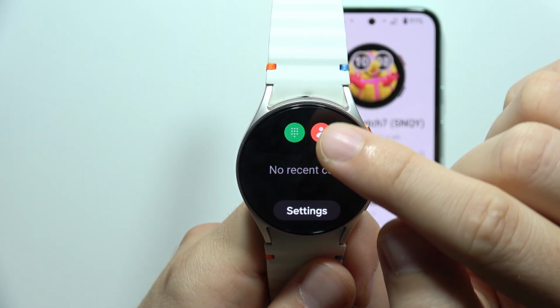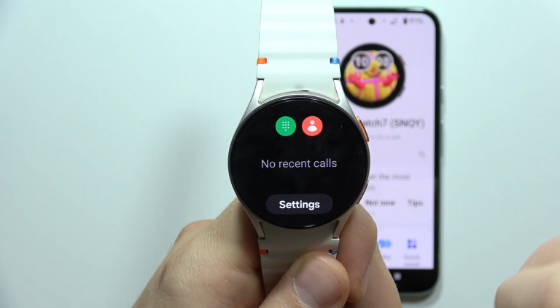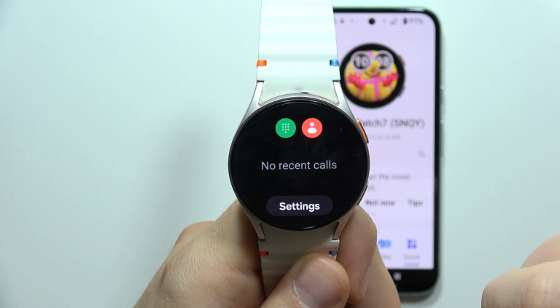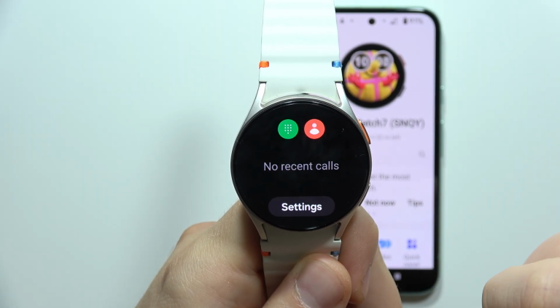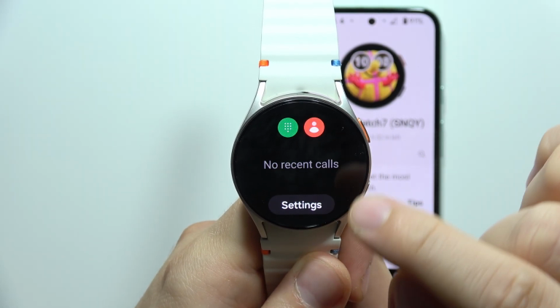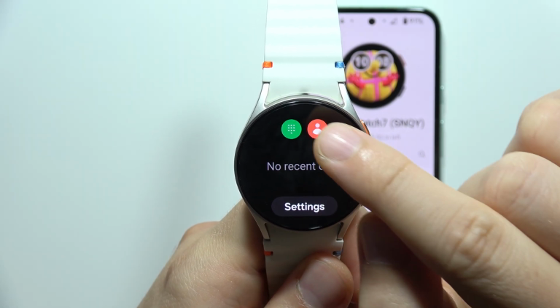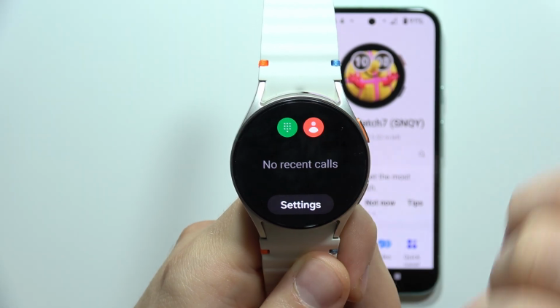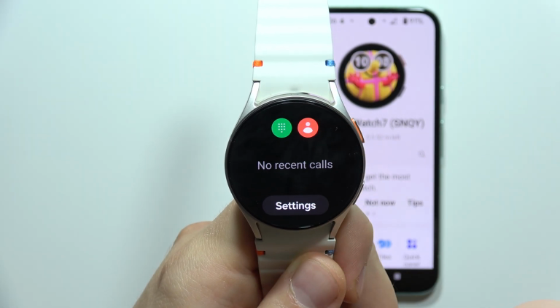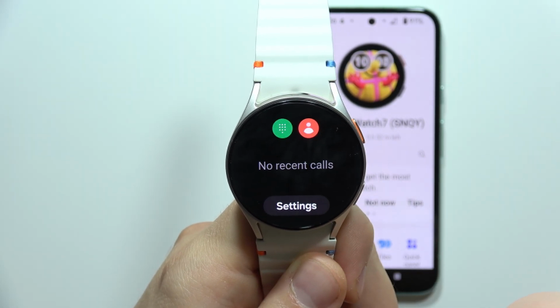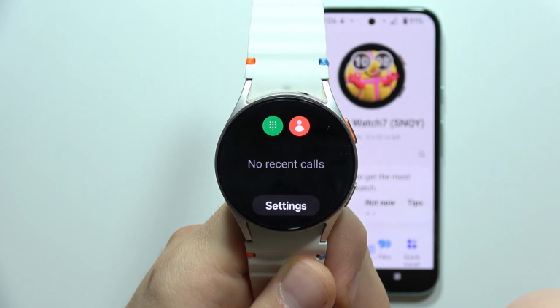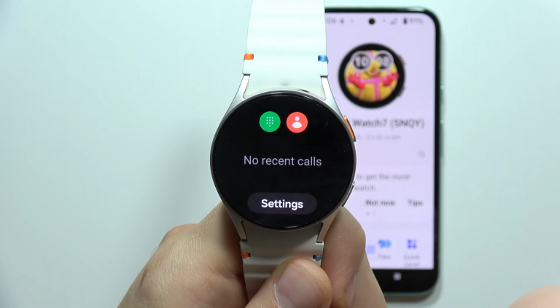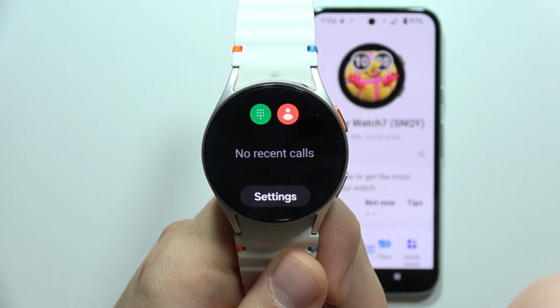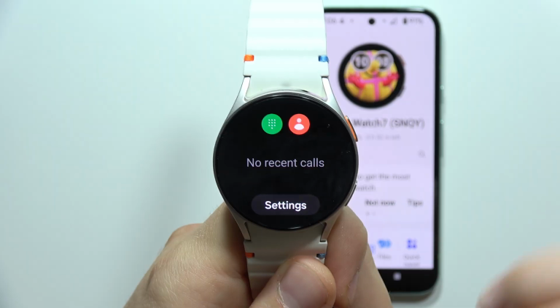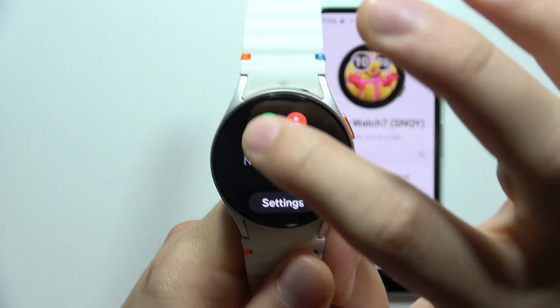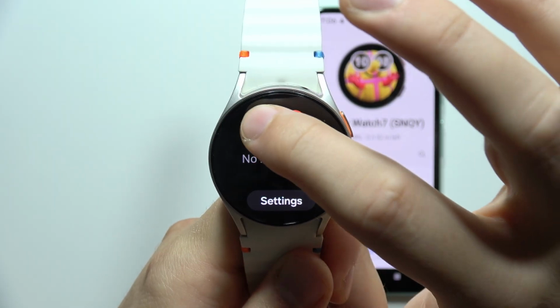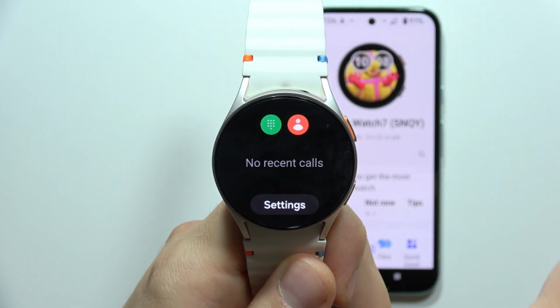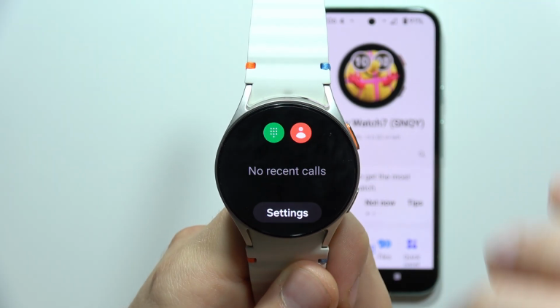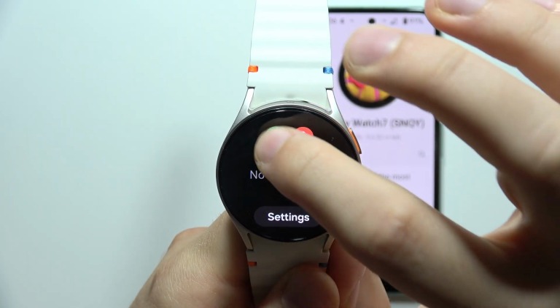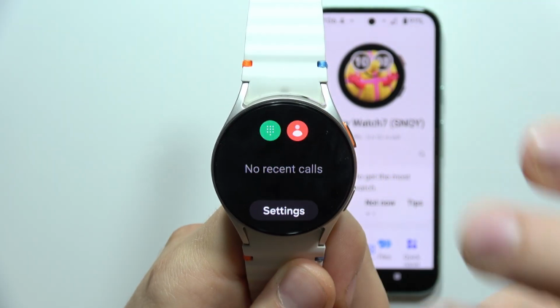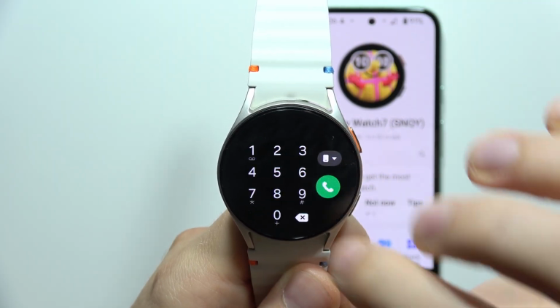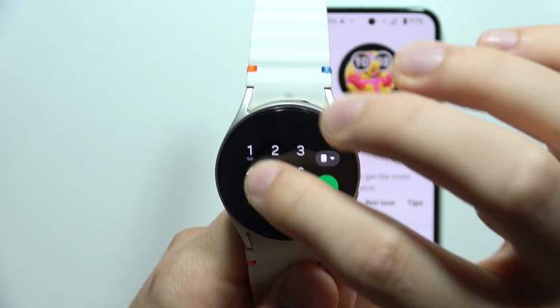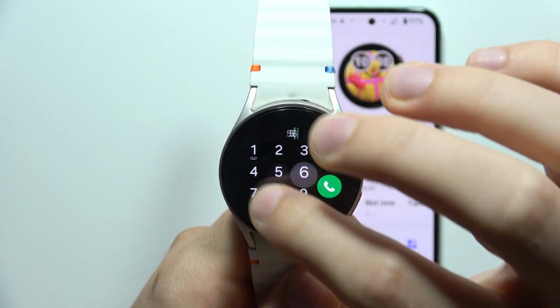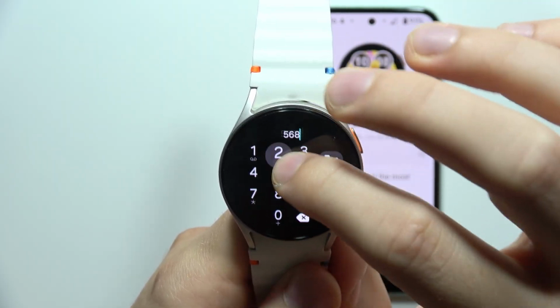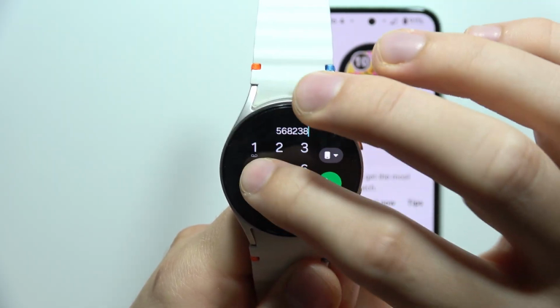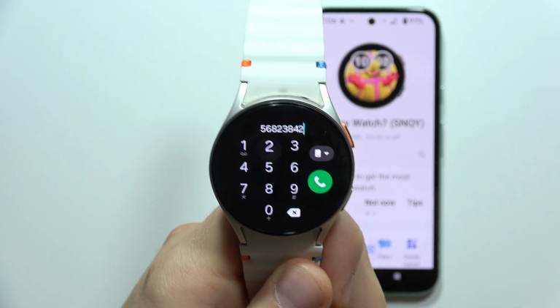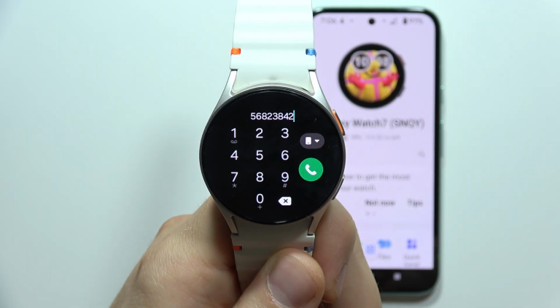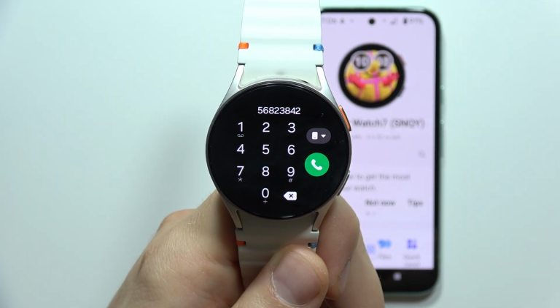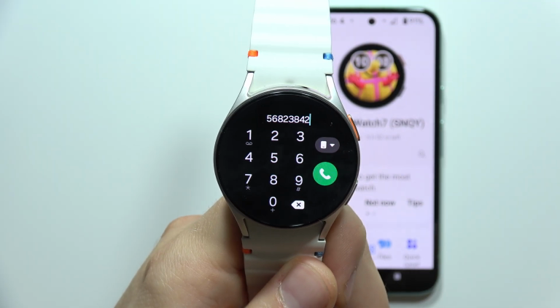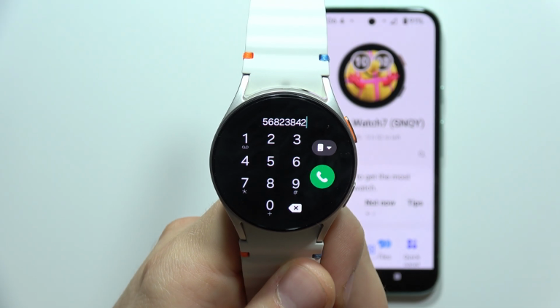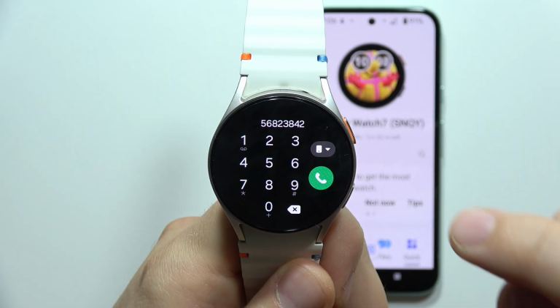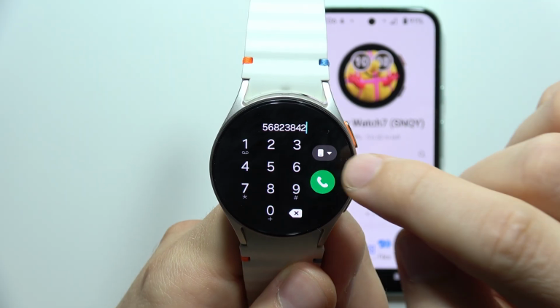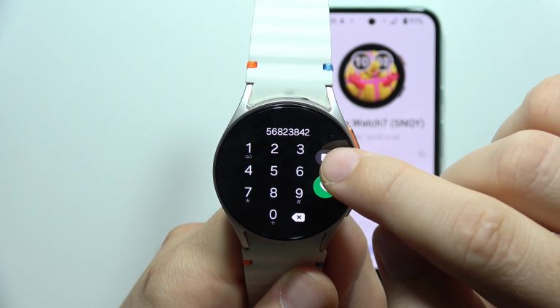First, you can pick something from your contacts by clicking here — you'll be redirected into the contact list. Or you can click here and manually input the phone number. Before you make the call, you can also click on this small icon.